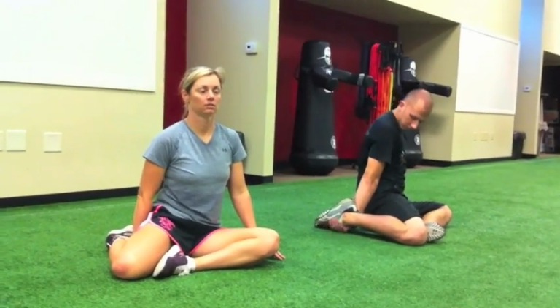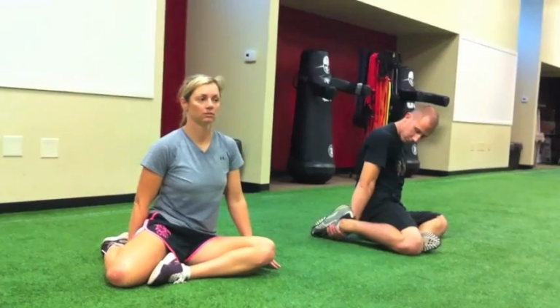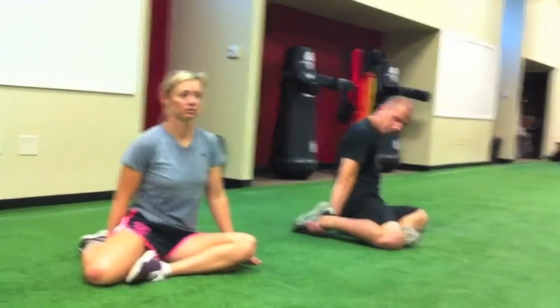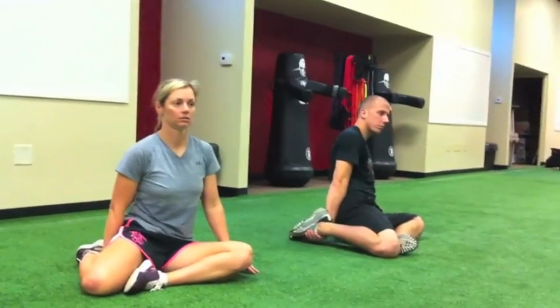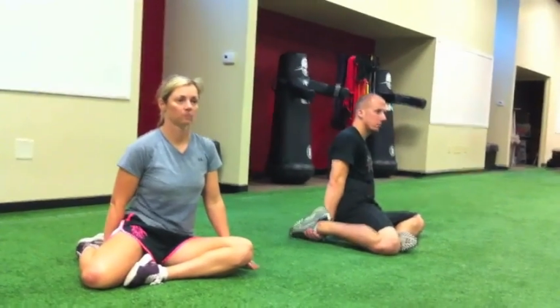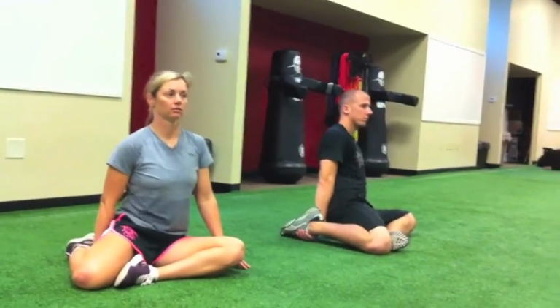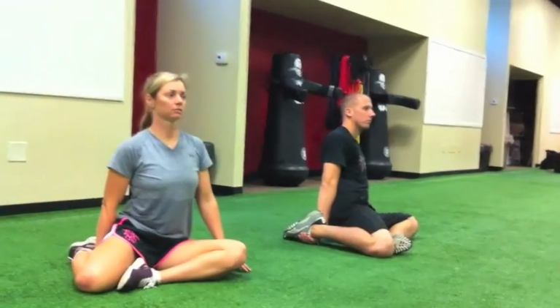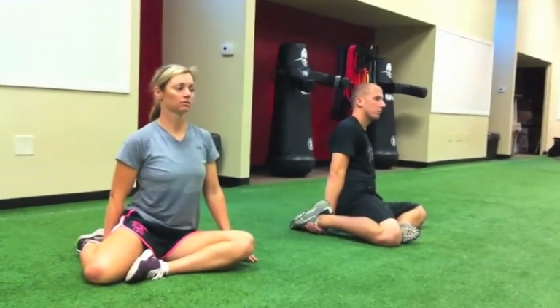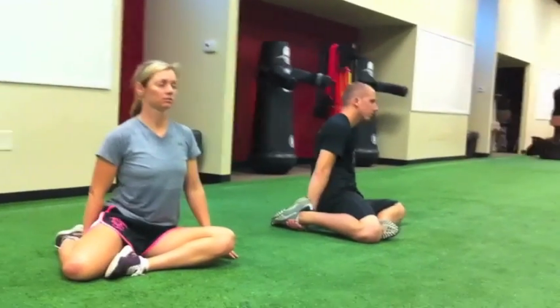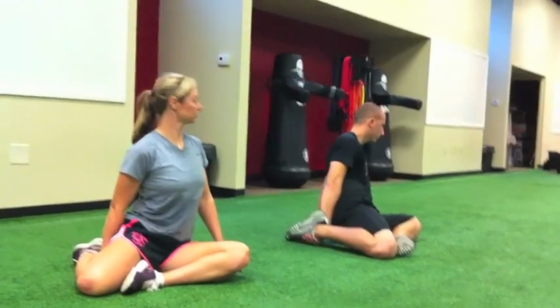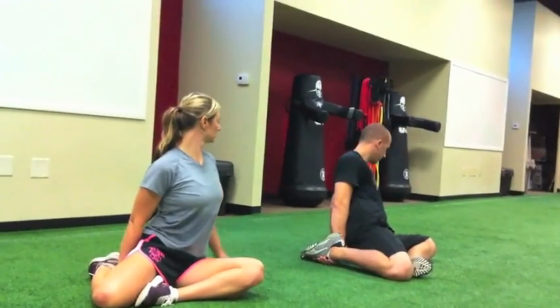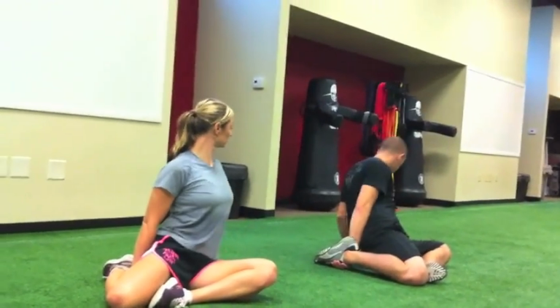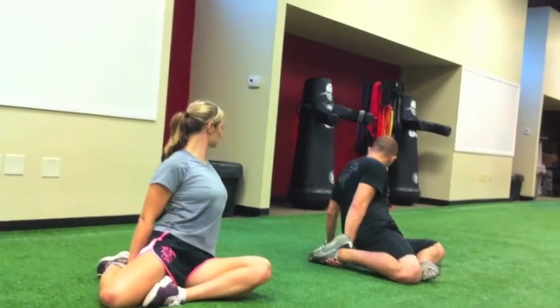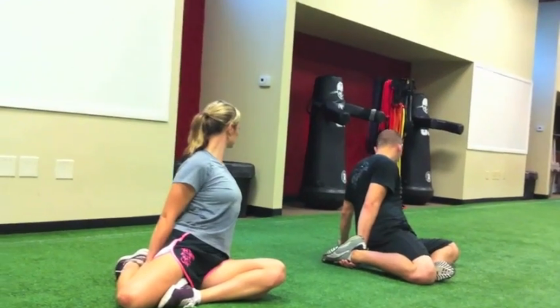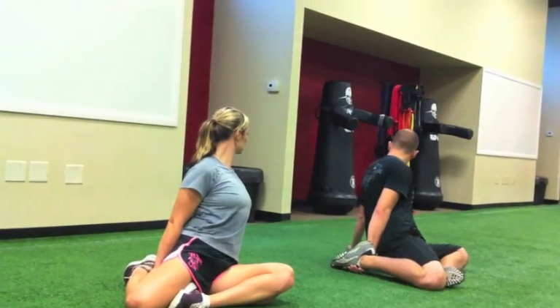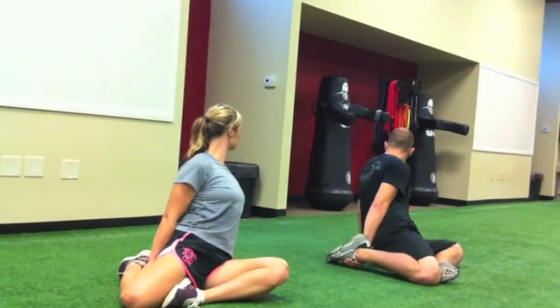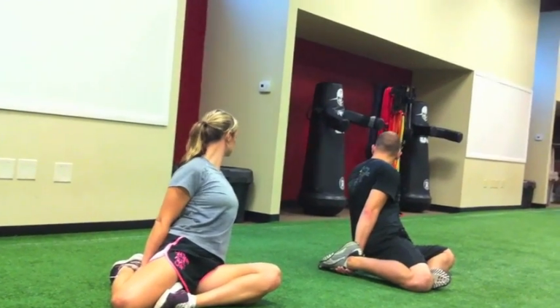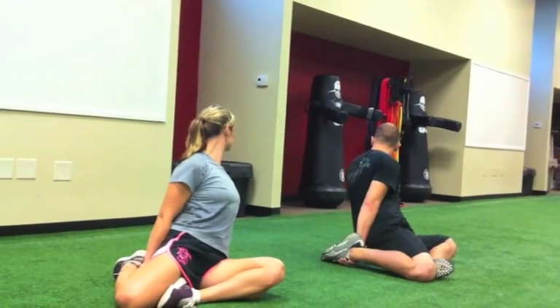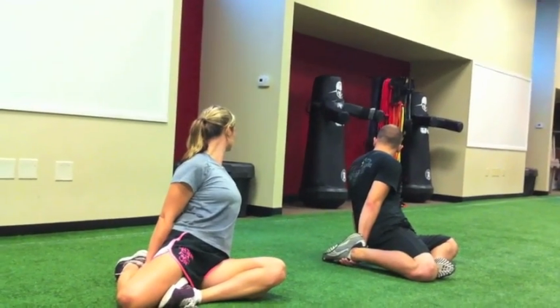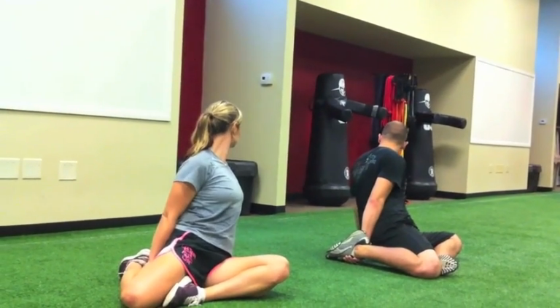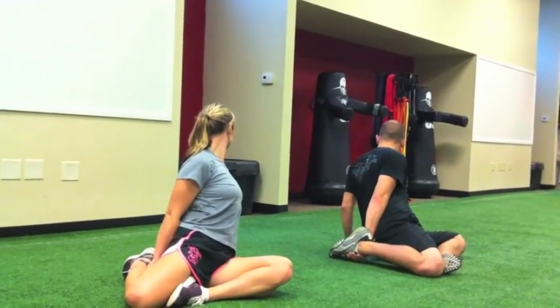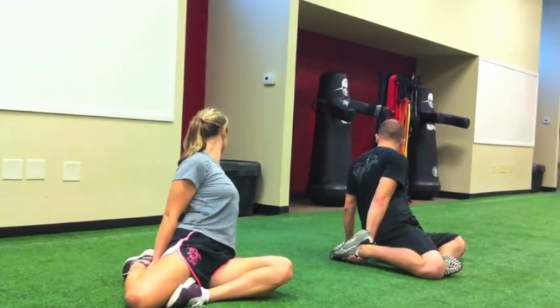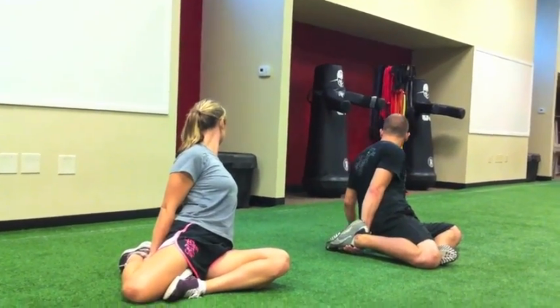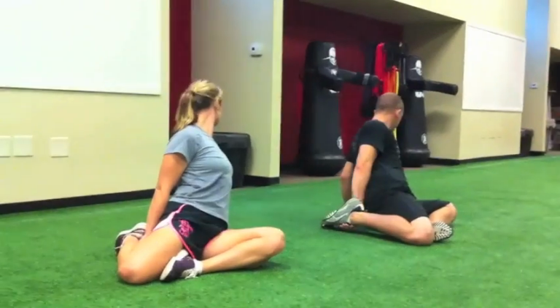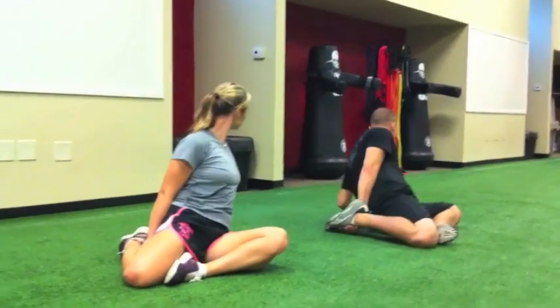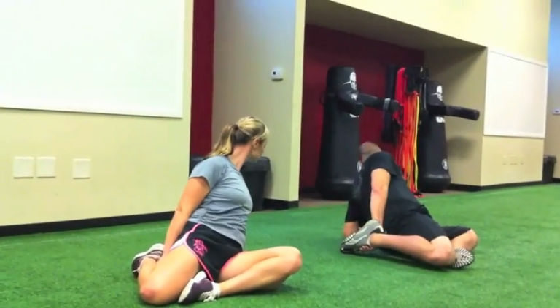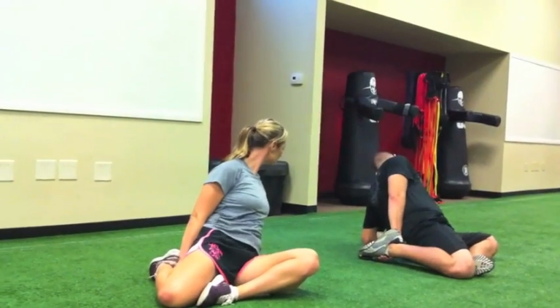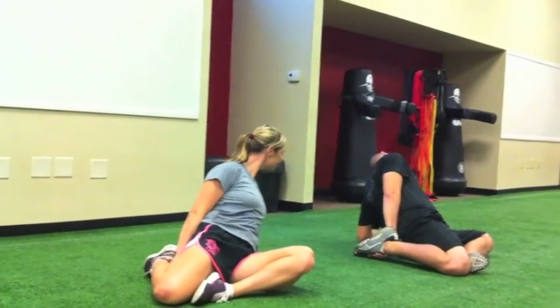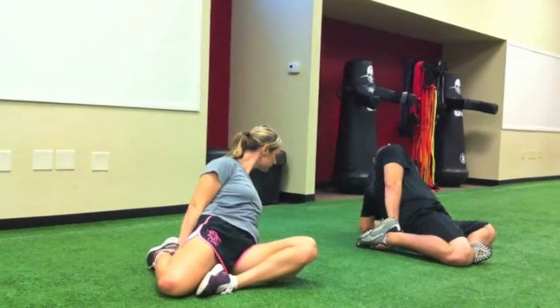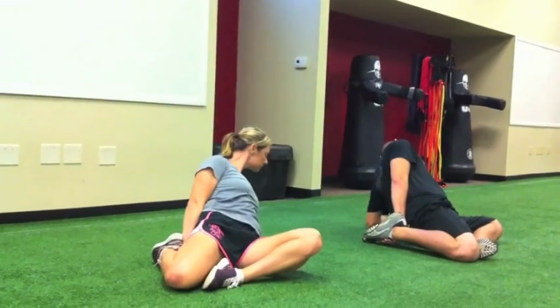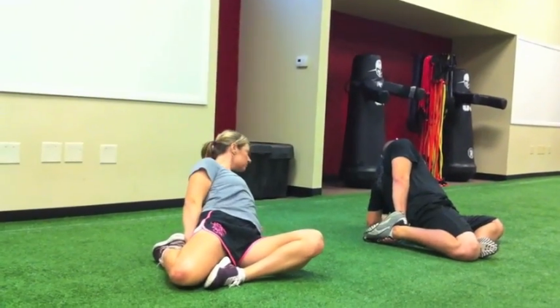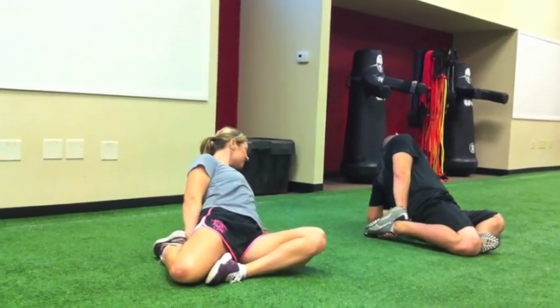From this position, stay up tall and vertical. We're going to twist to your left, rotate, keep twisting, look over your left shoulder, keep twisting, and slowly drop down to that elbow. Slowly work that elbow down, trying to lay back on it slightly.